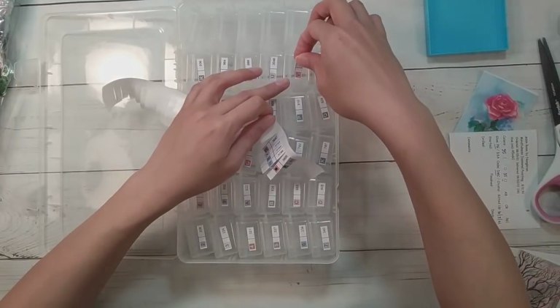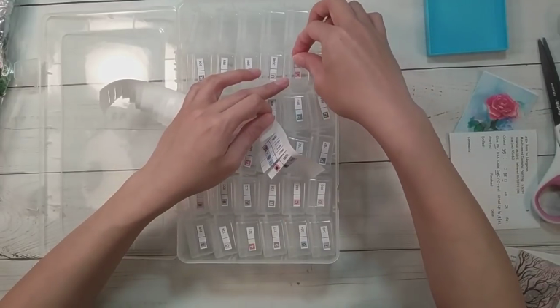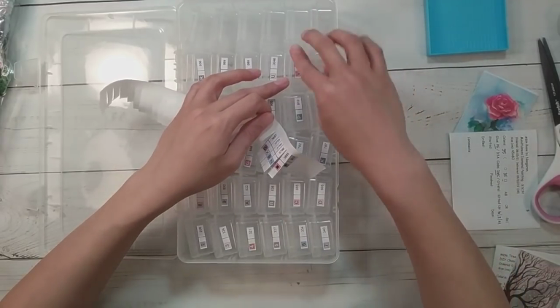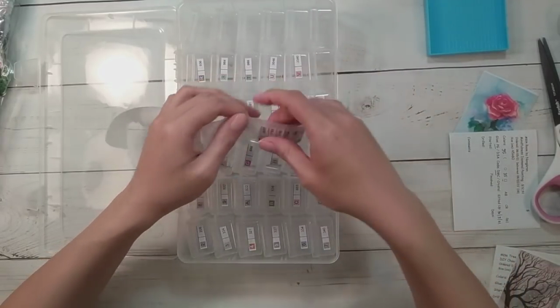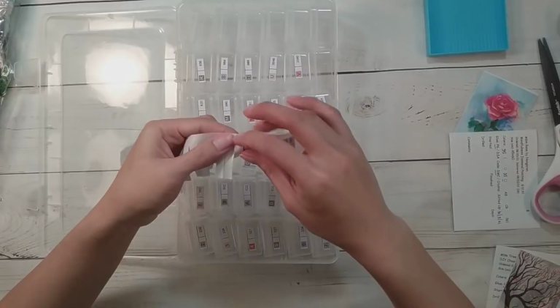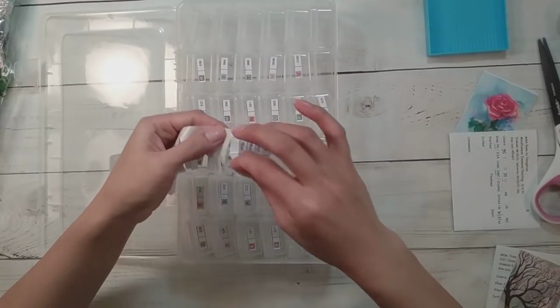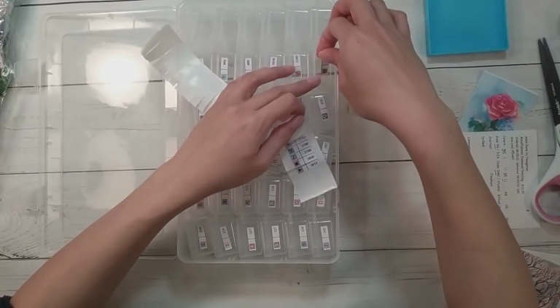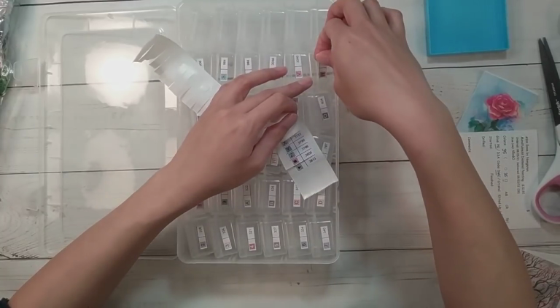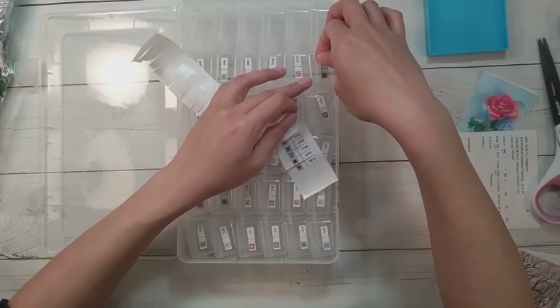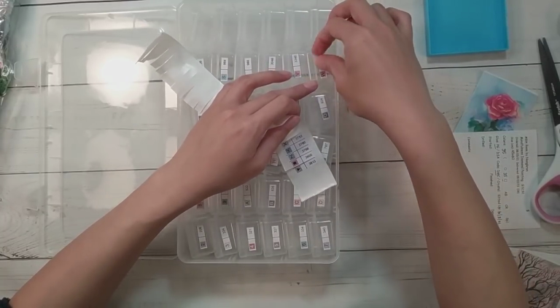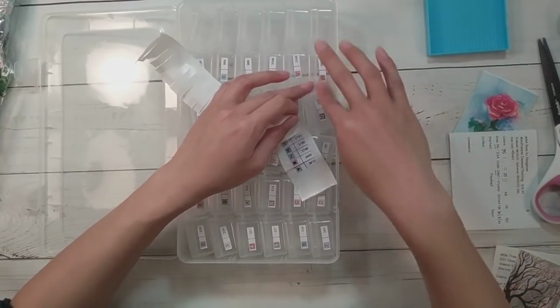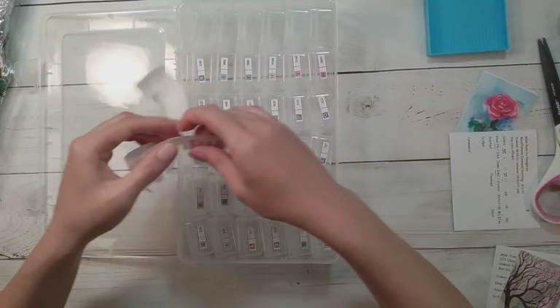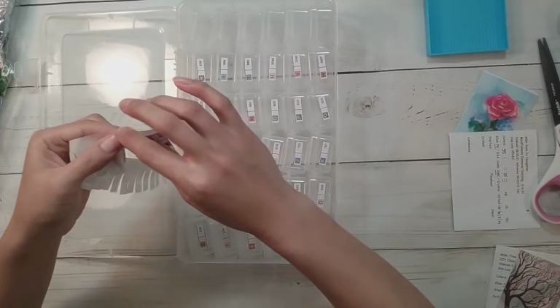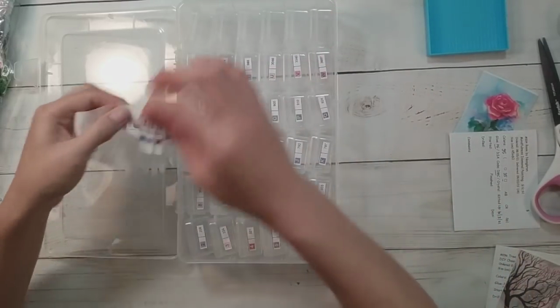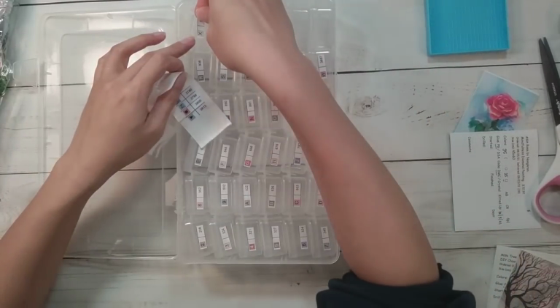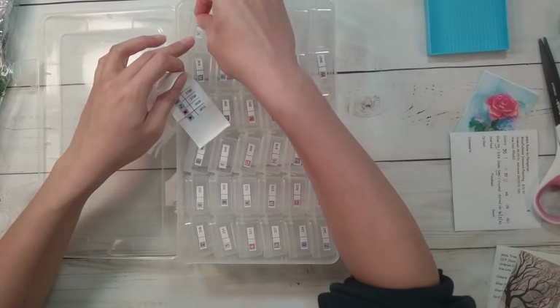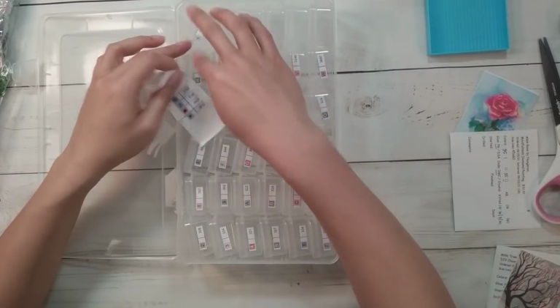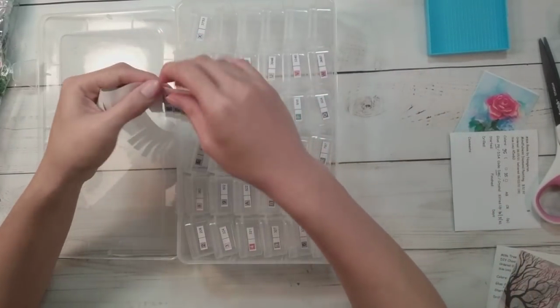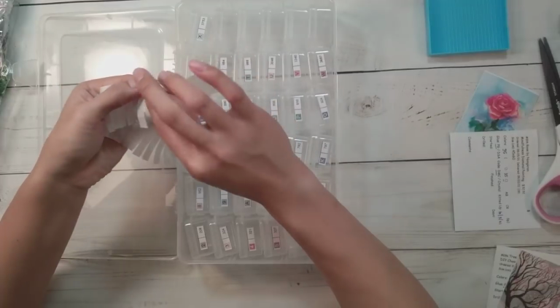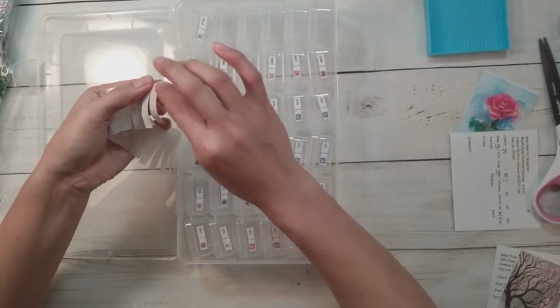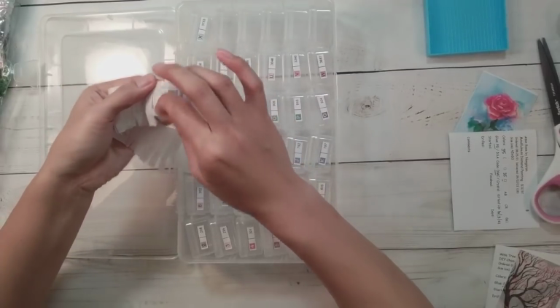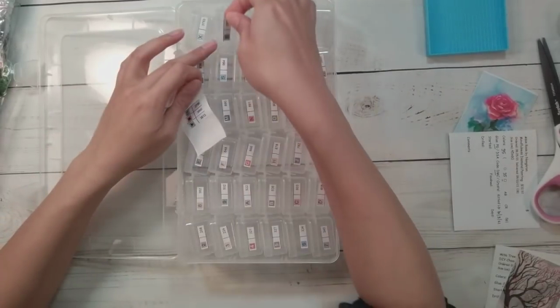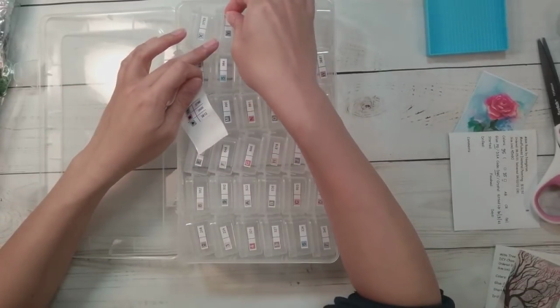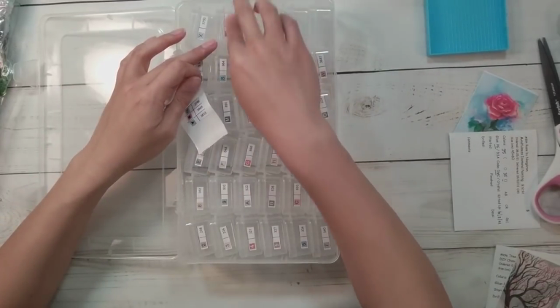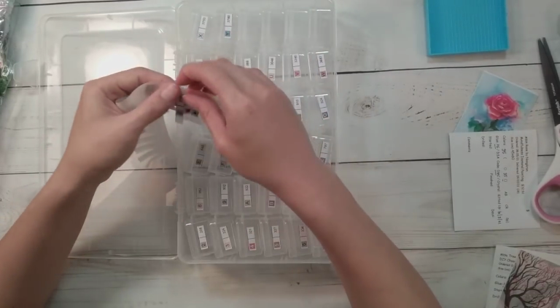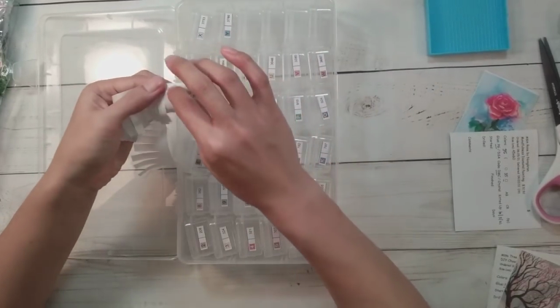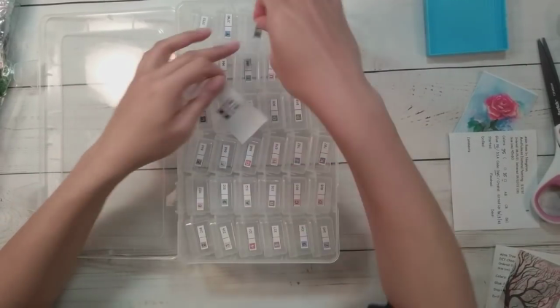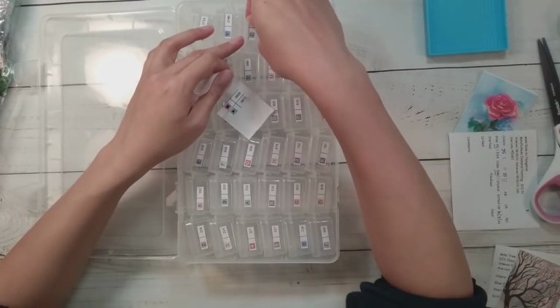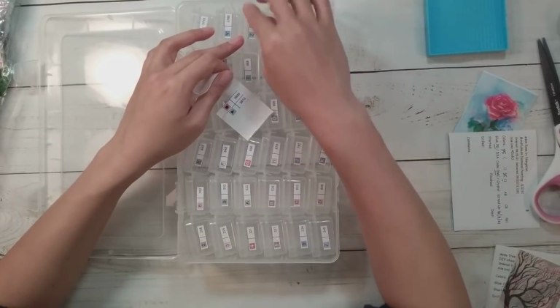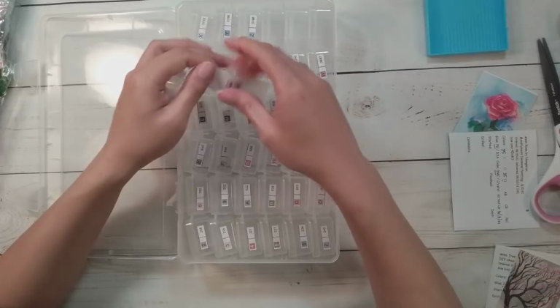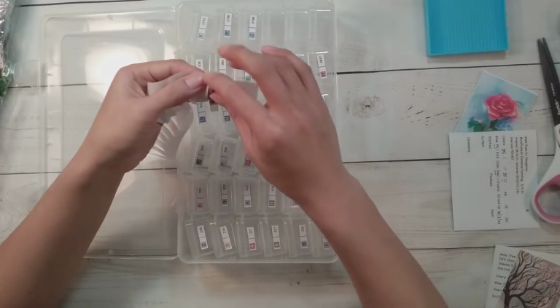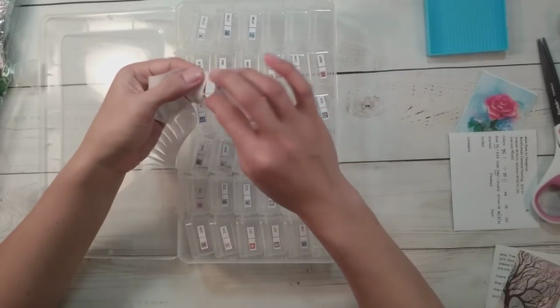It is much easier to label with these bigger labels — easier to see. I do like that these are in alphabetical order already.